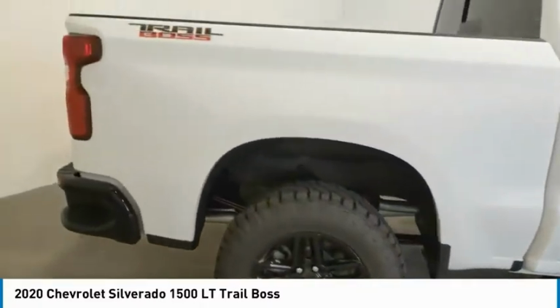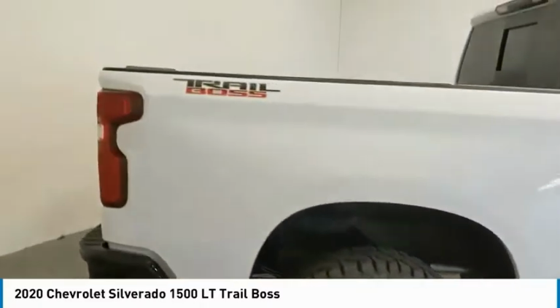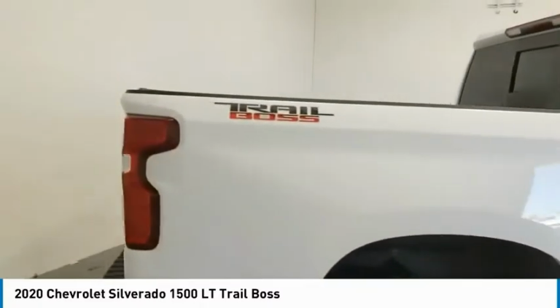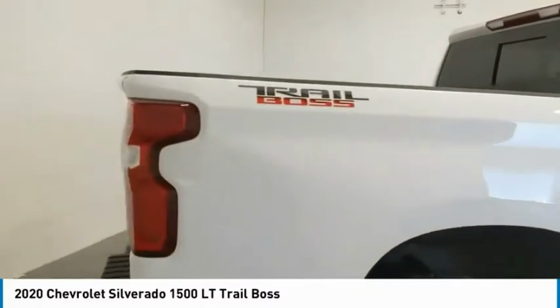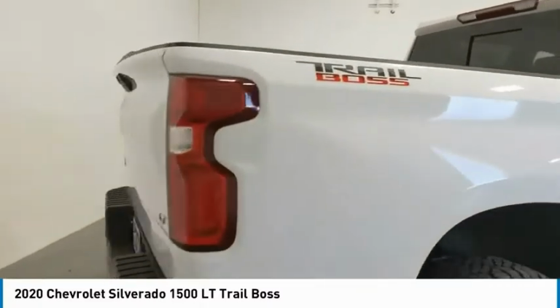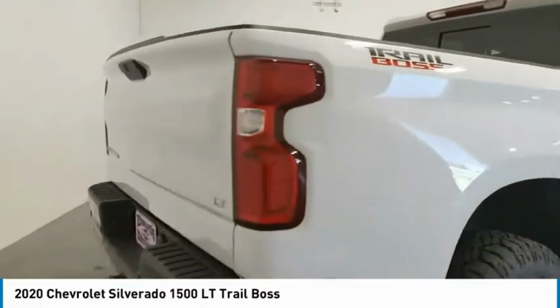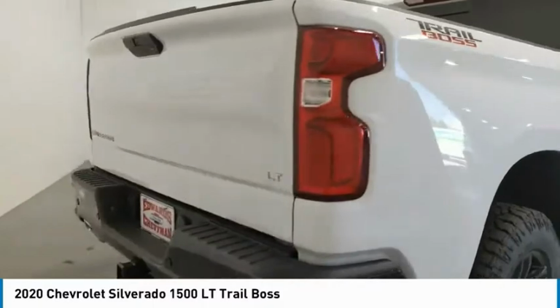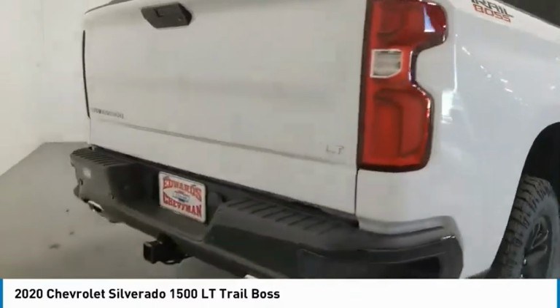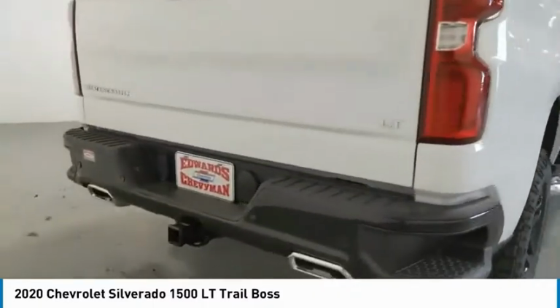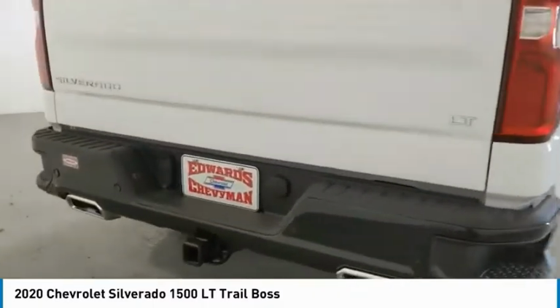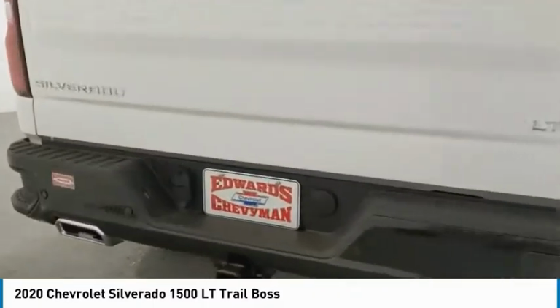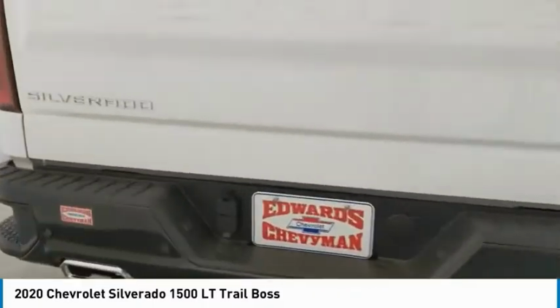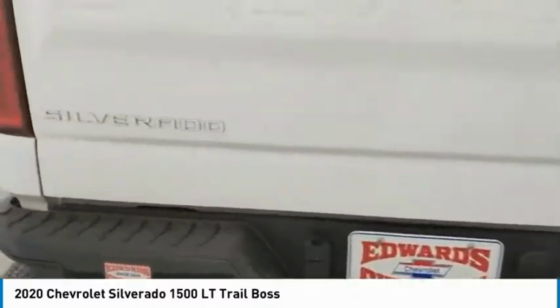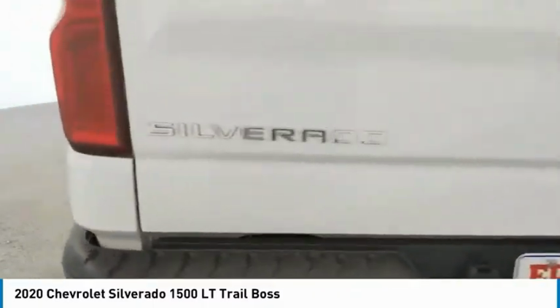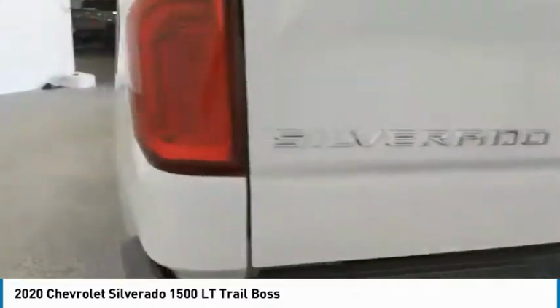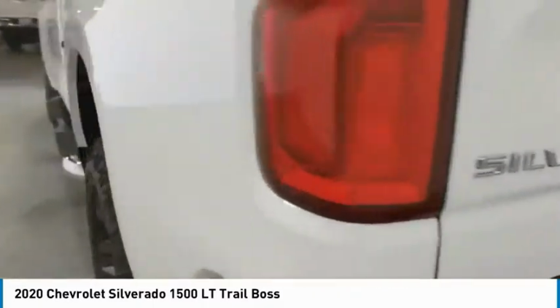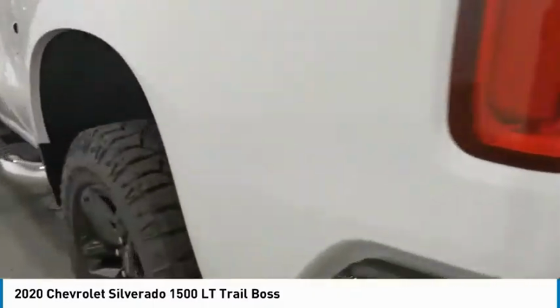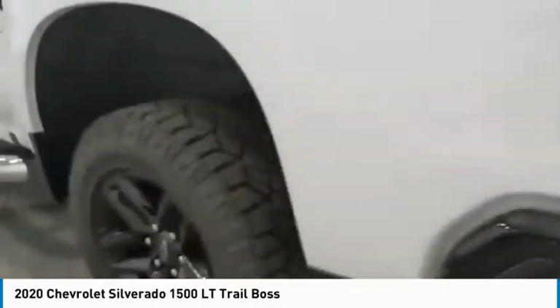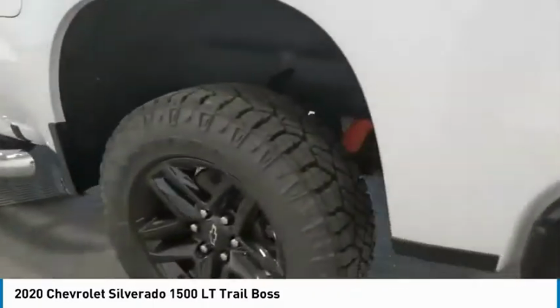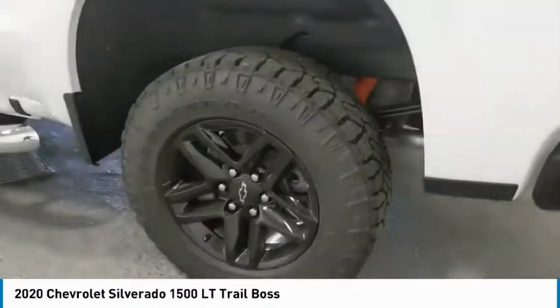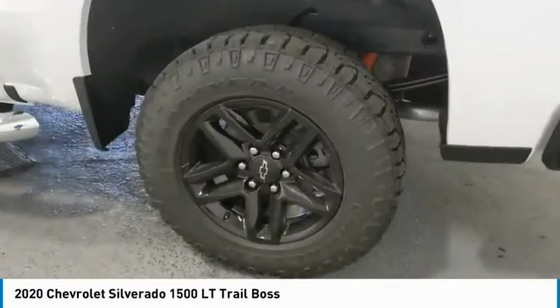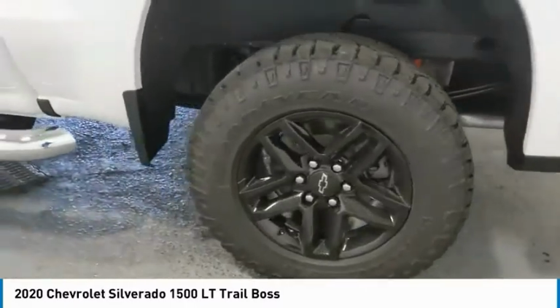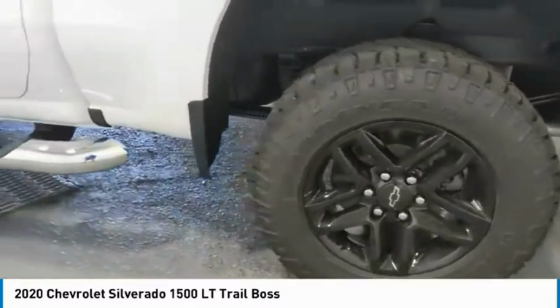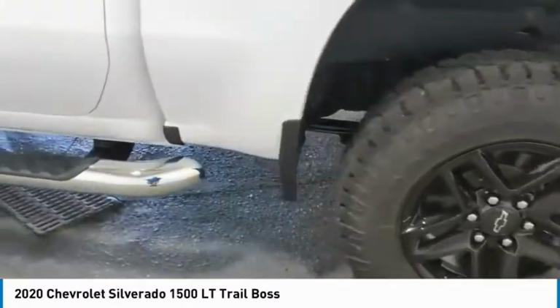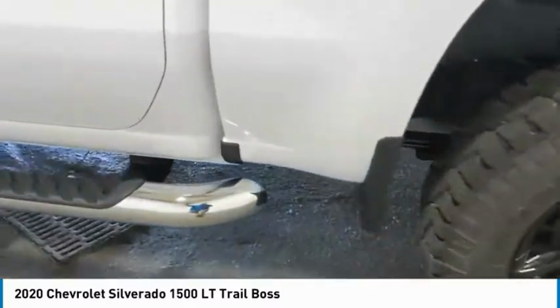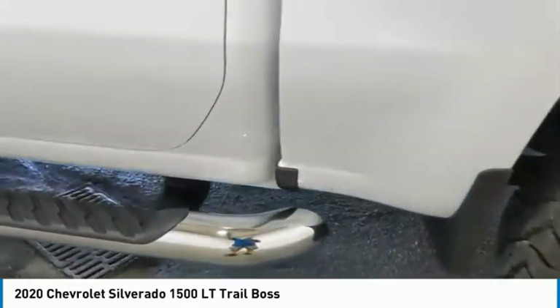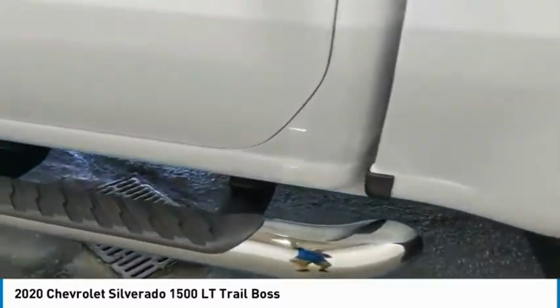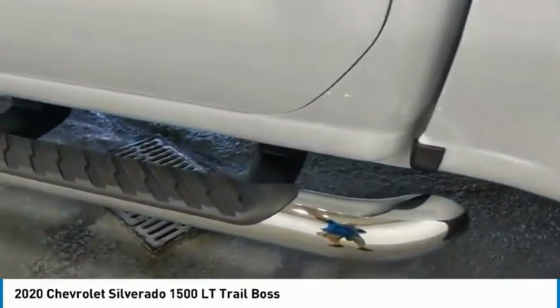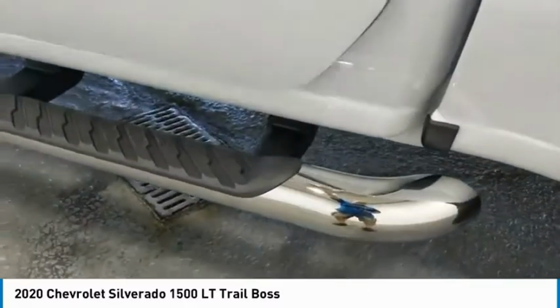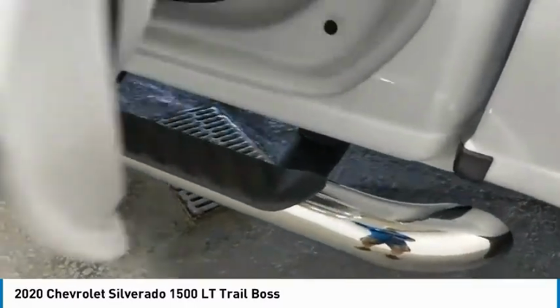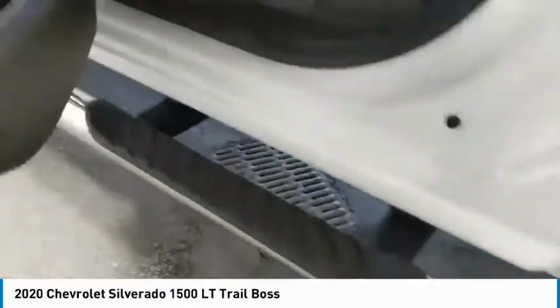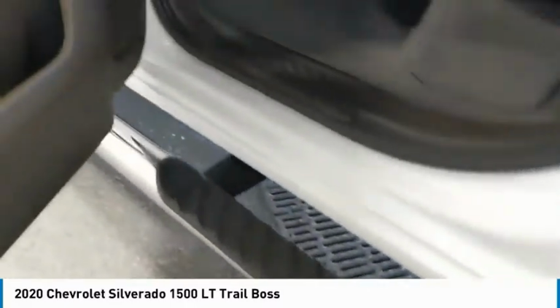Towing package, aluminum wheels, heated side mirrors, traction control, daytime running lights, remote keyless entry, fog lights, mirror memory, security system, cruise control.